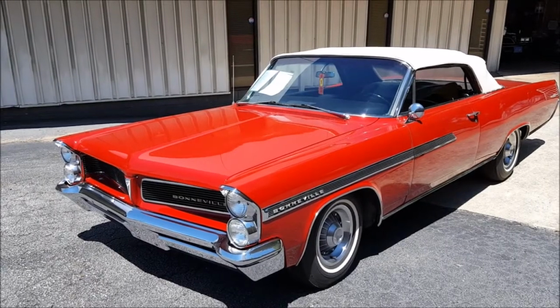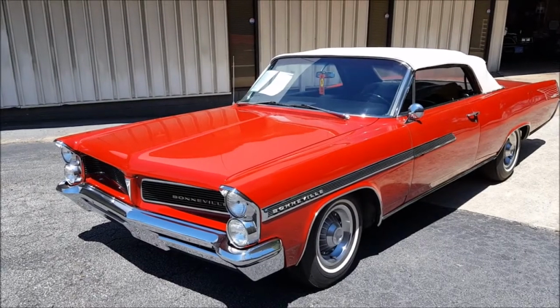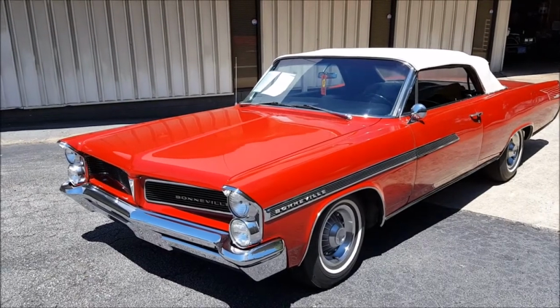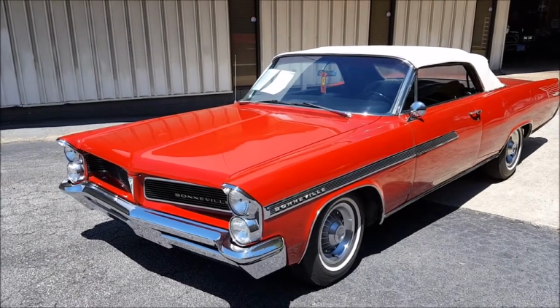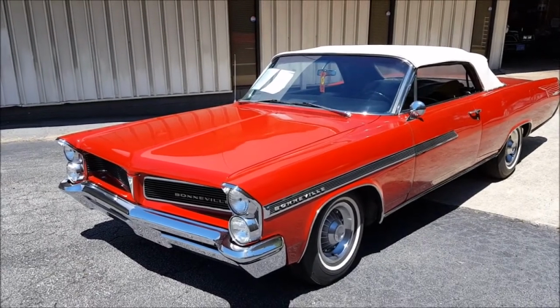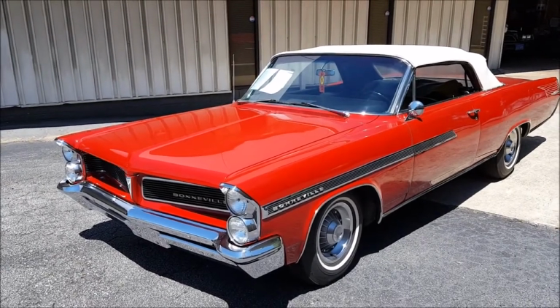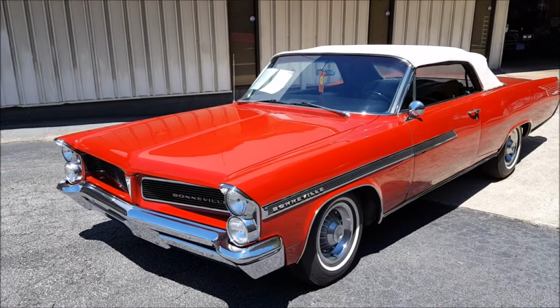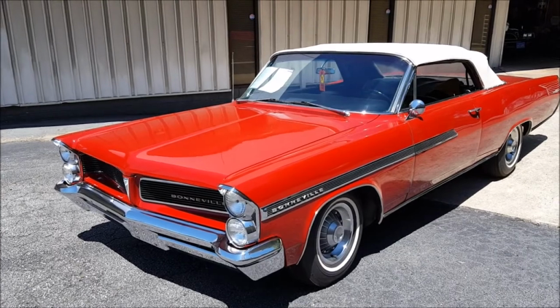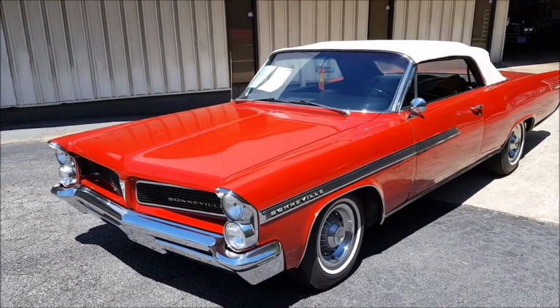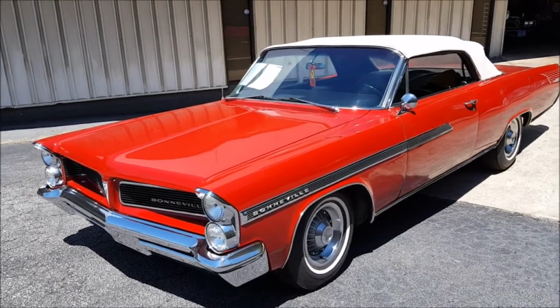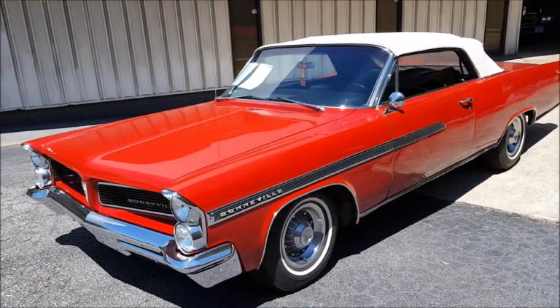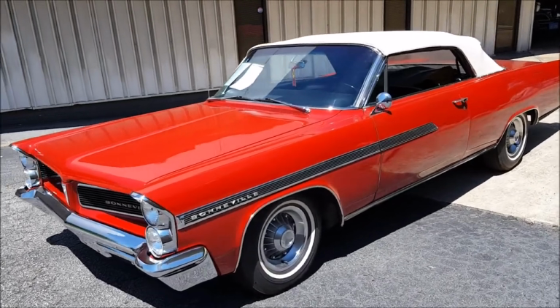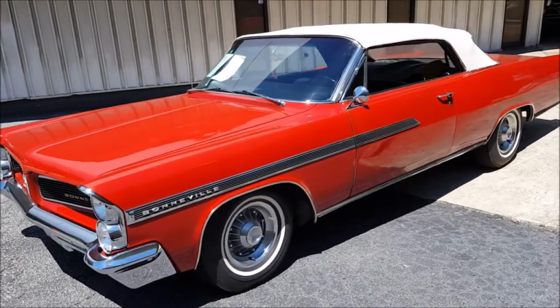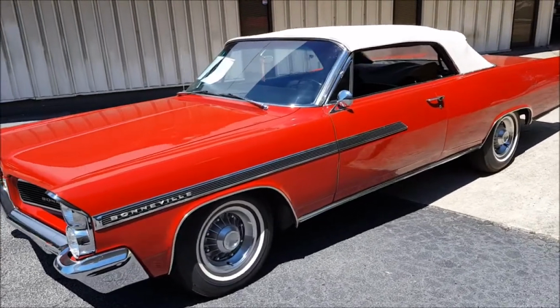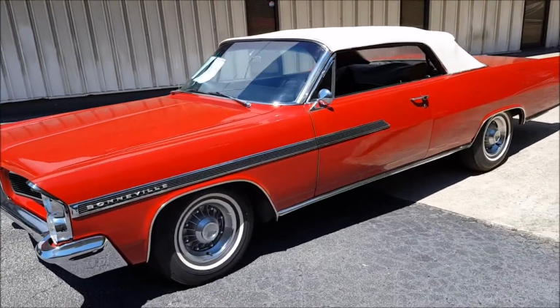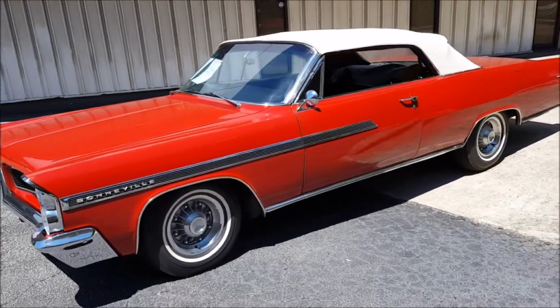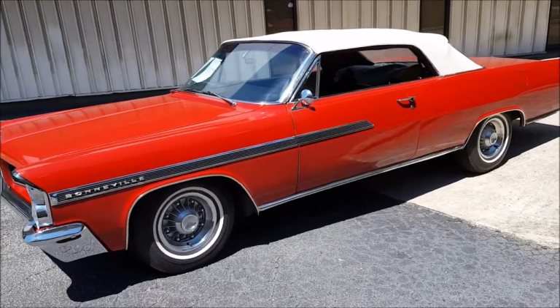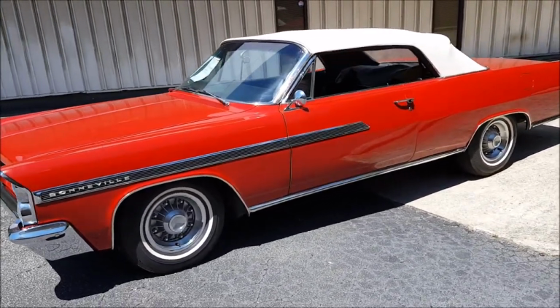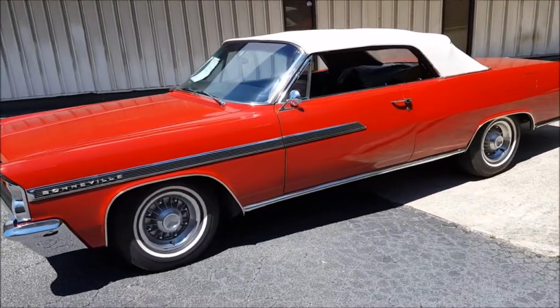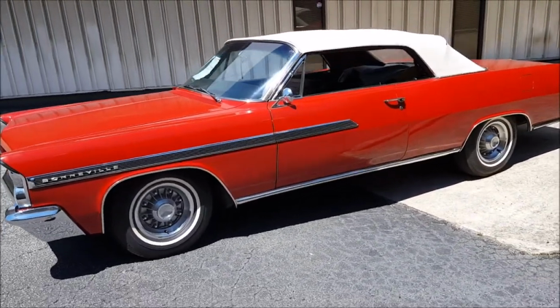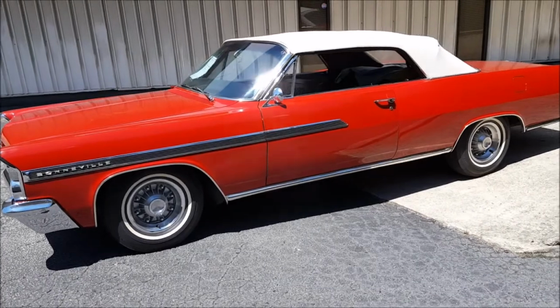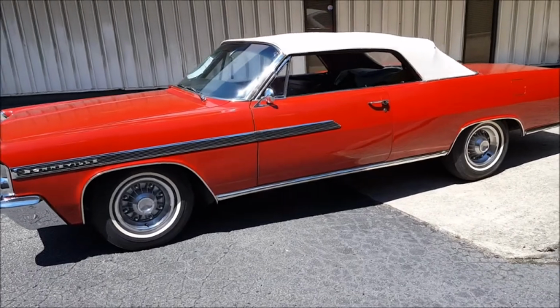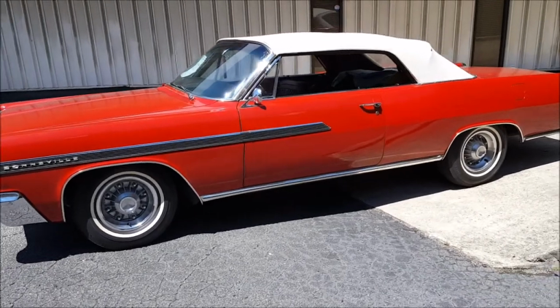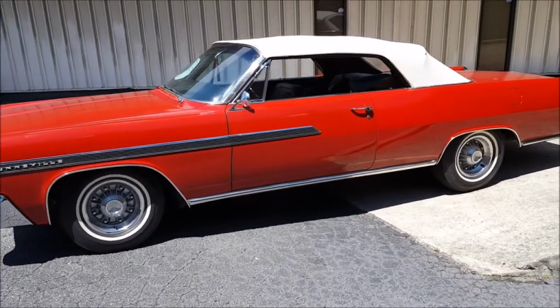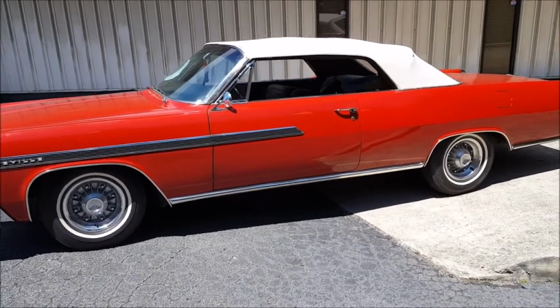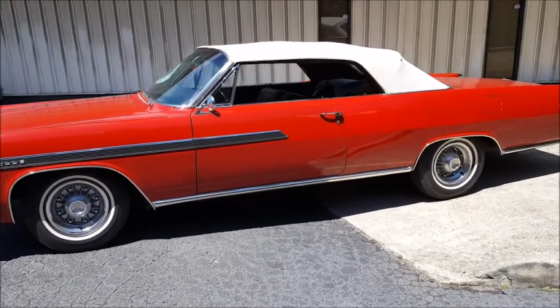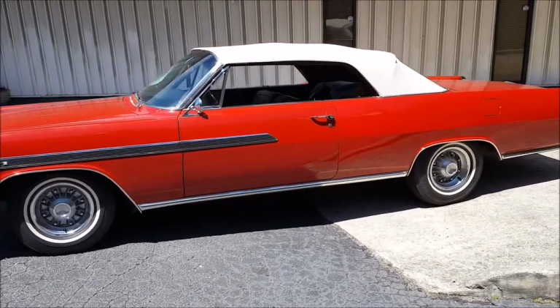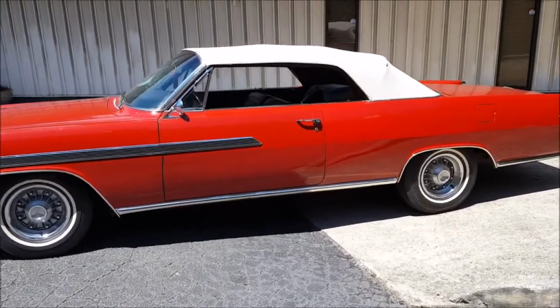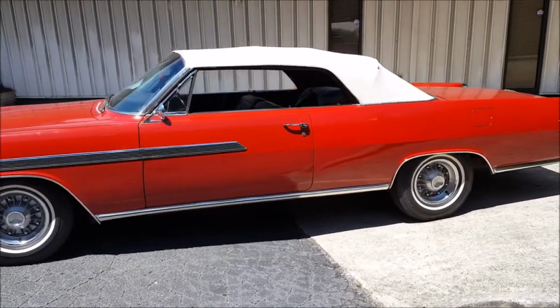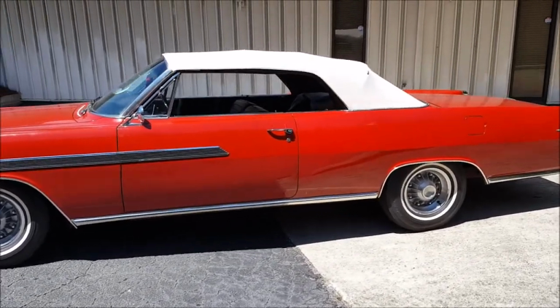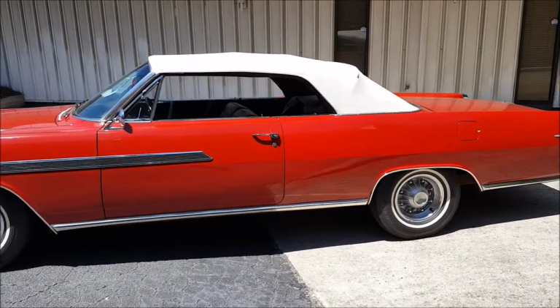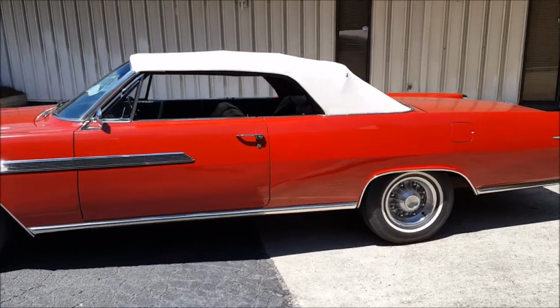Hi Jay, this is Jeff Norton at California Car Company. I wanted to take a minute and just kind of walk around the car here. I took a ton of pictures of it — you're going to get all those as well — but I thought a quick video might show you a little more about the car.